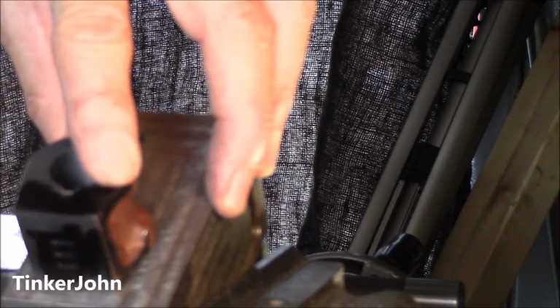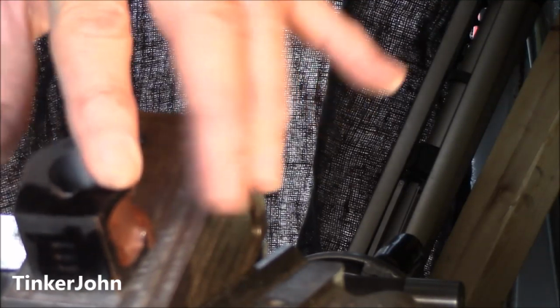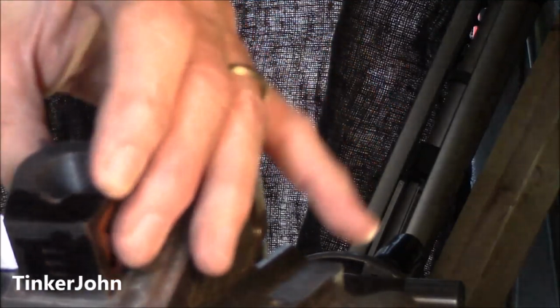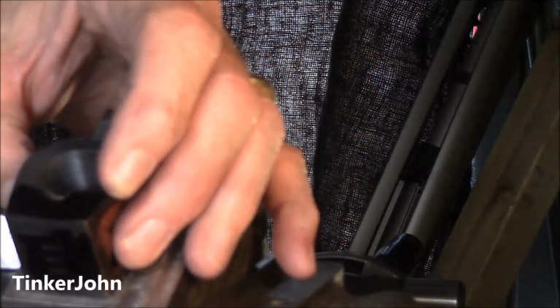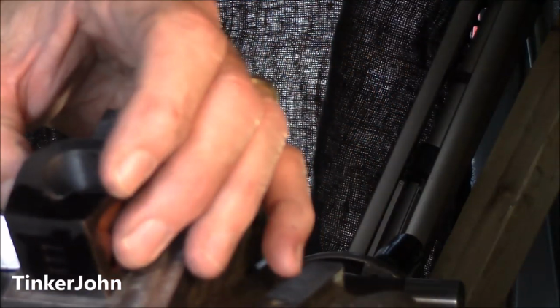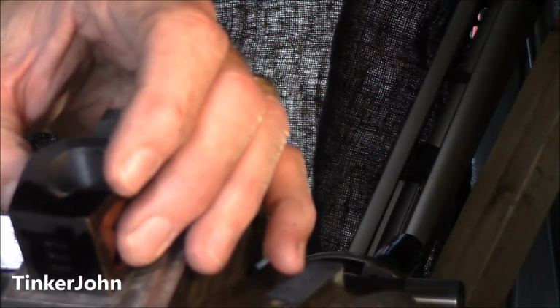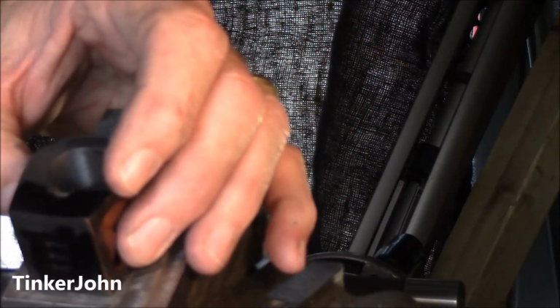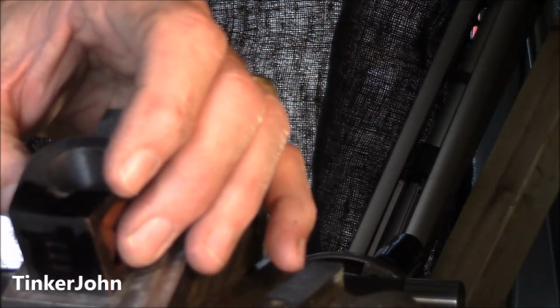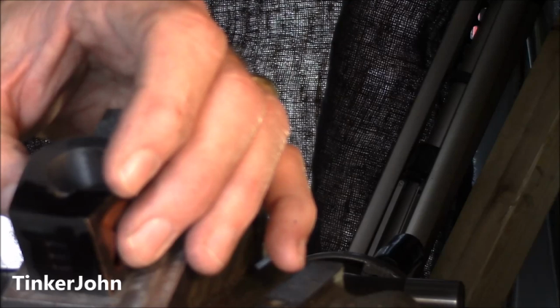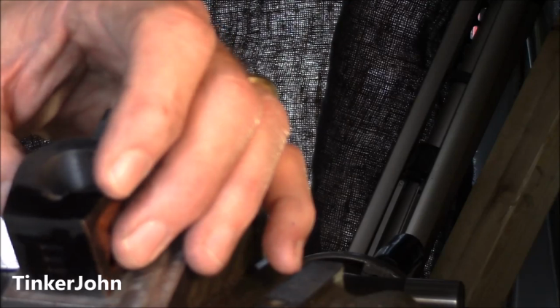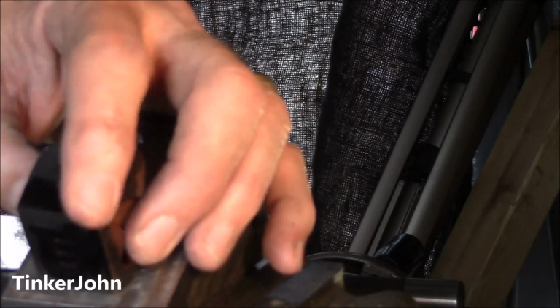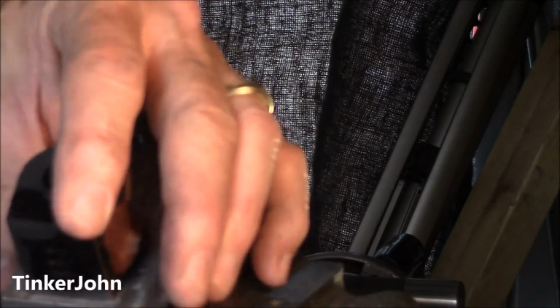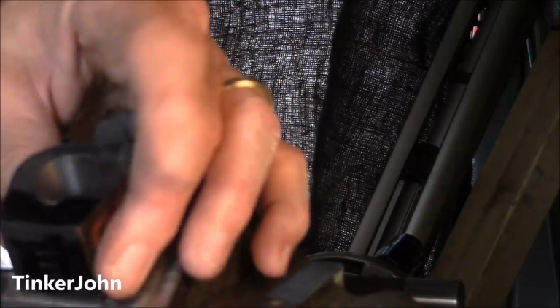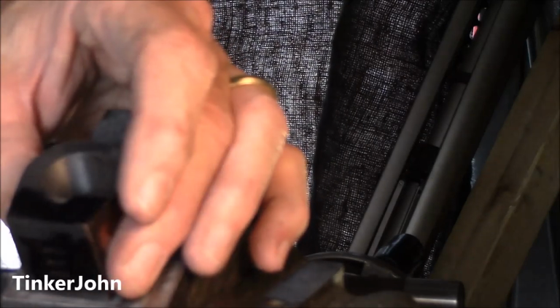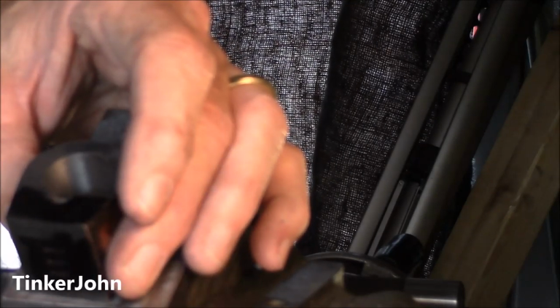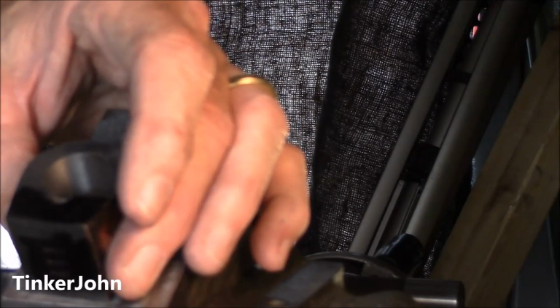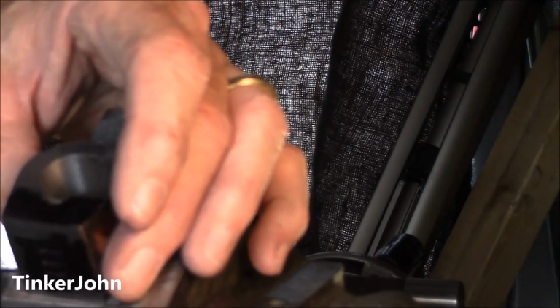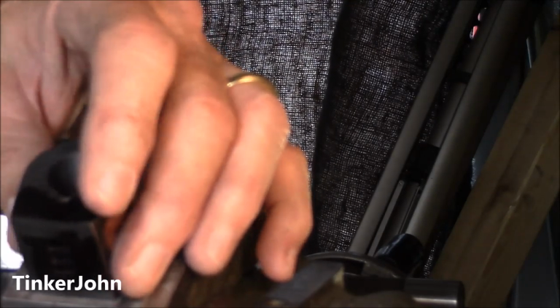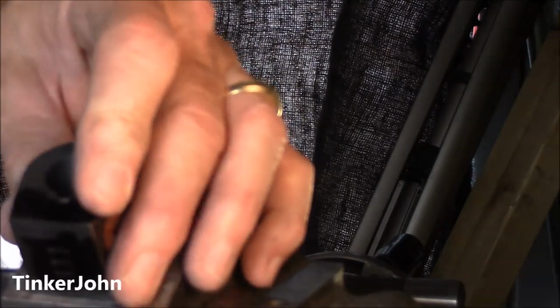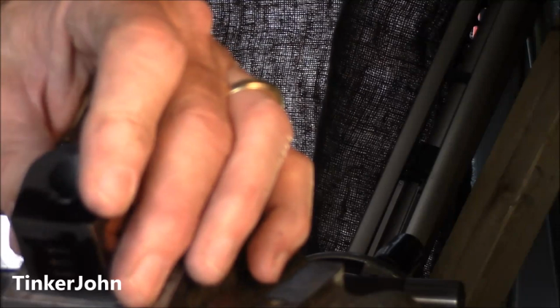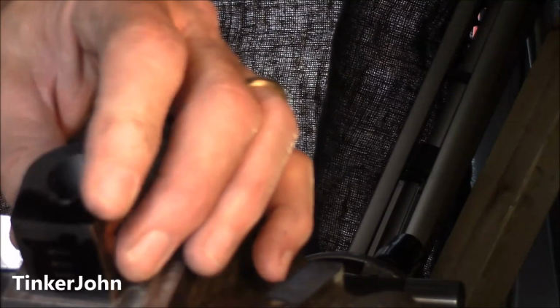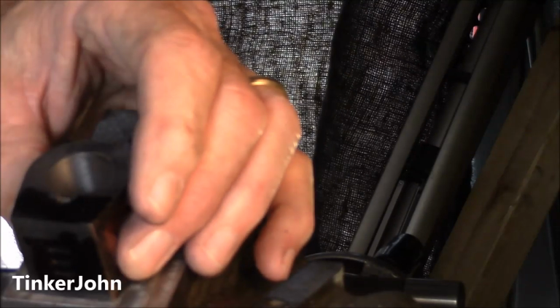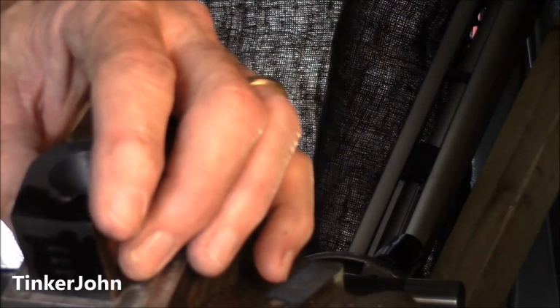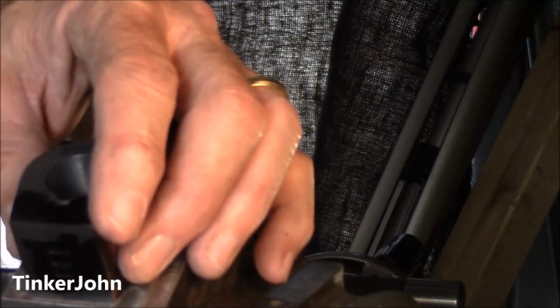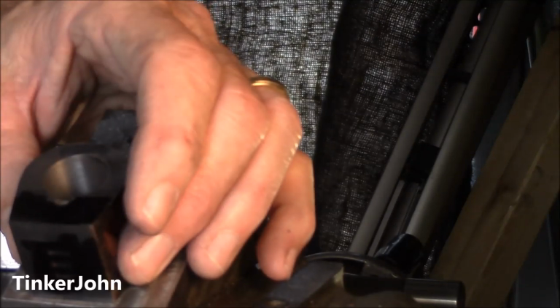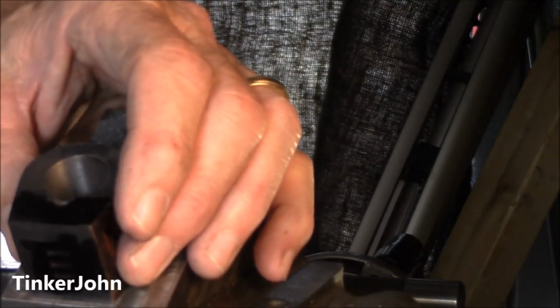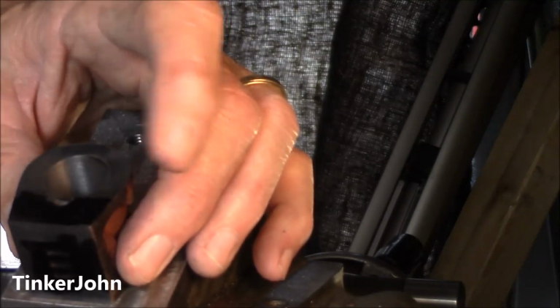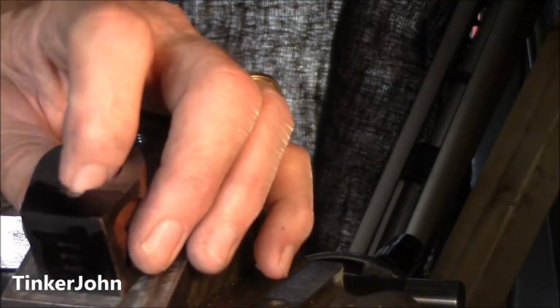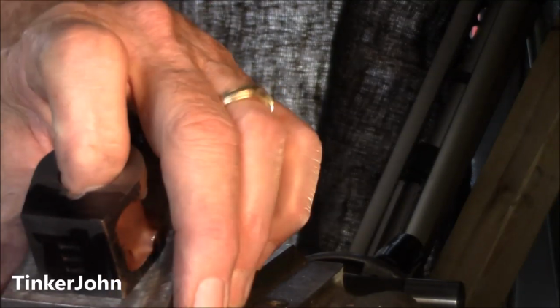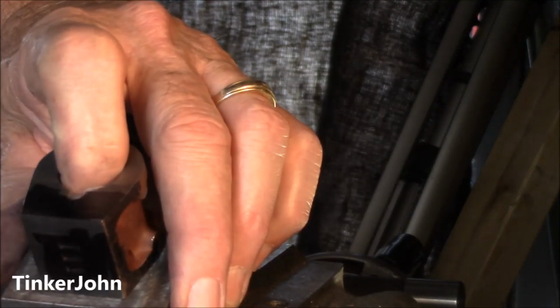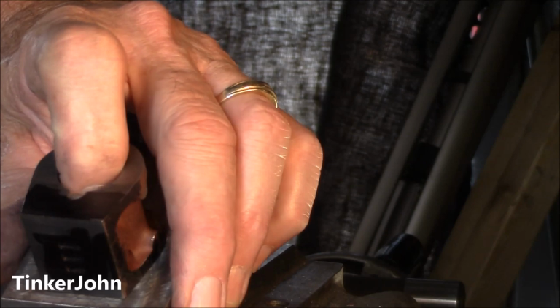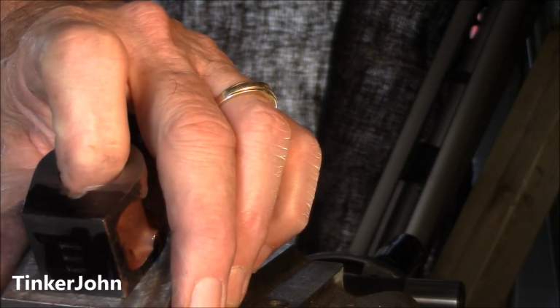Then I'll tighten it up and it'll be there and it should go in just fine. I won't be able to film this because my camera angle is not right — my shop is just too close together to do that right now. But we'll see how it goes and you'll see the result of it.